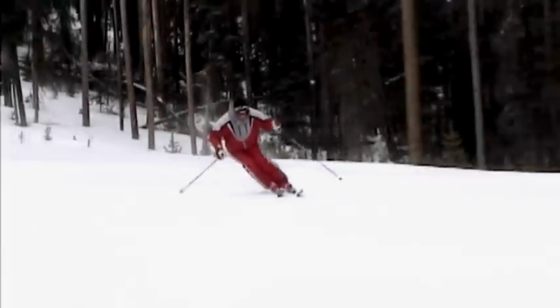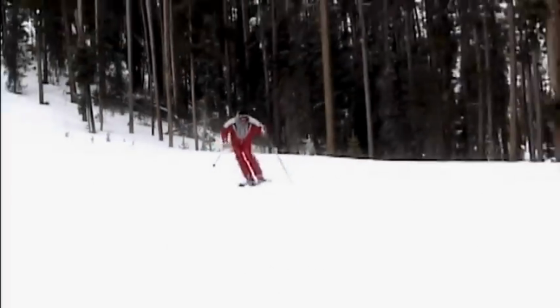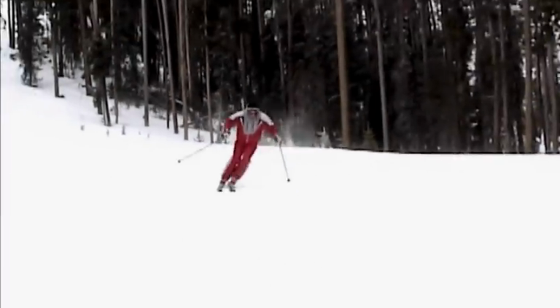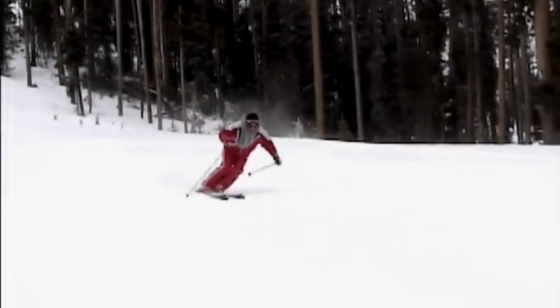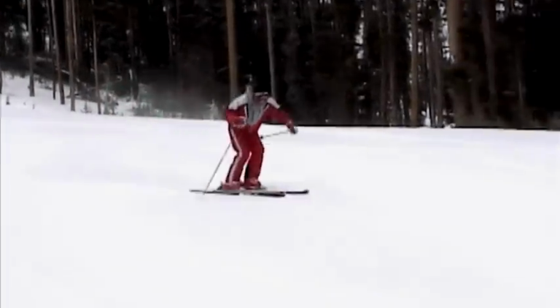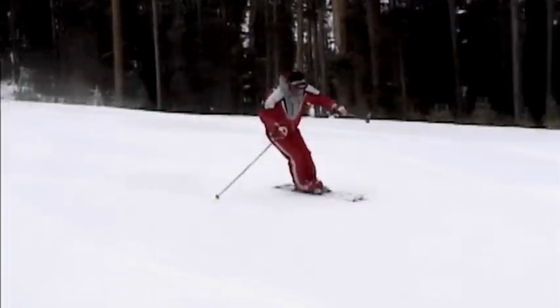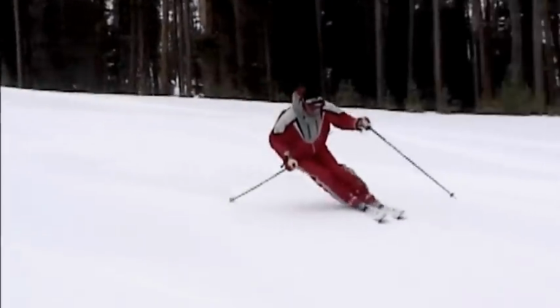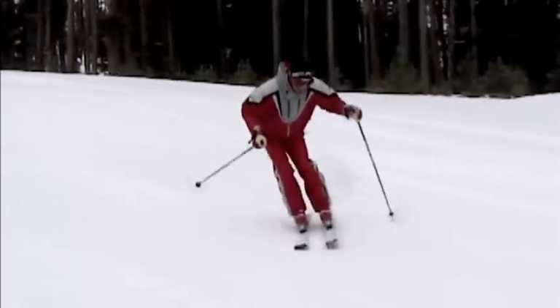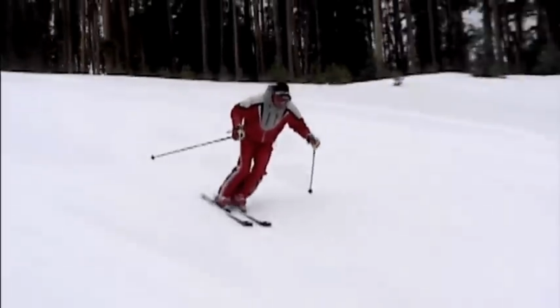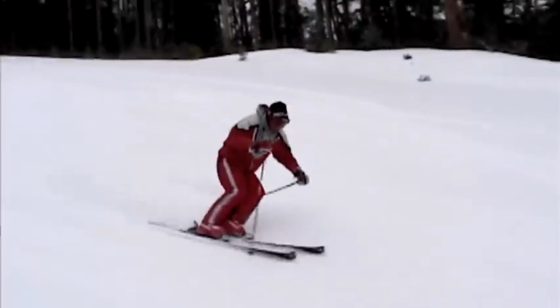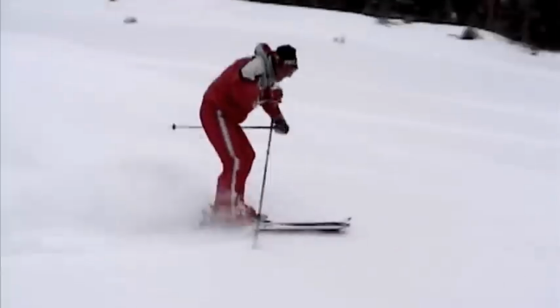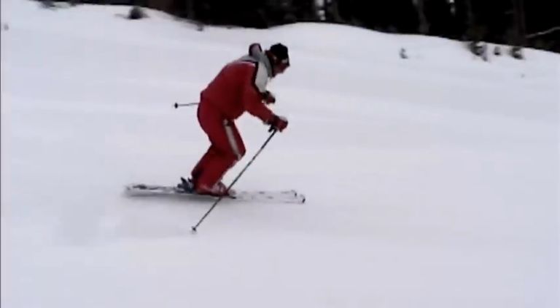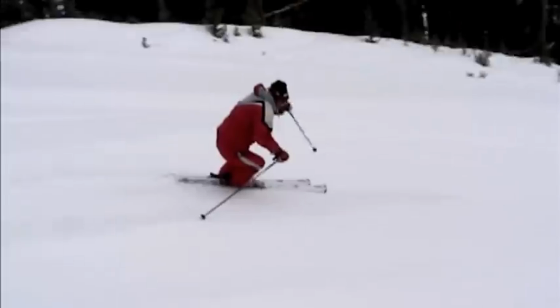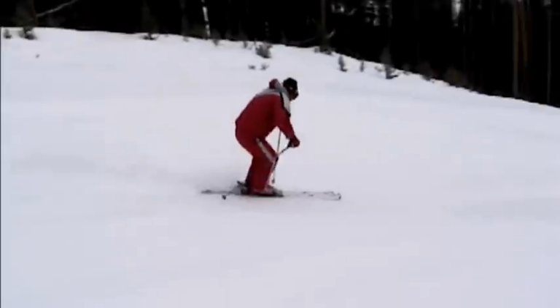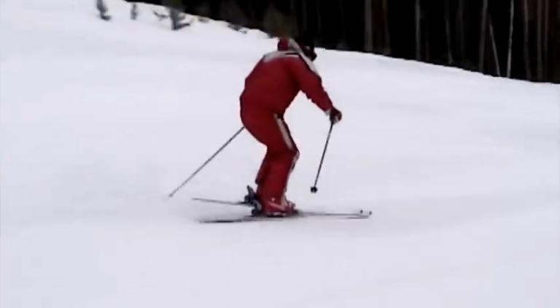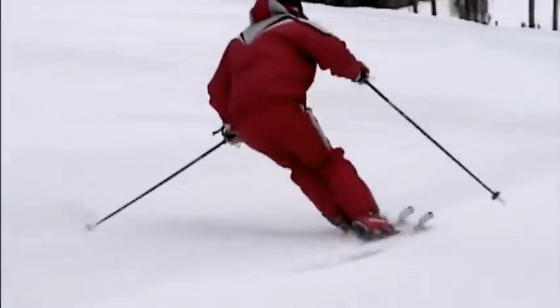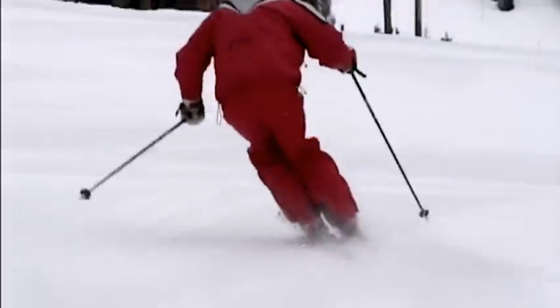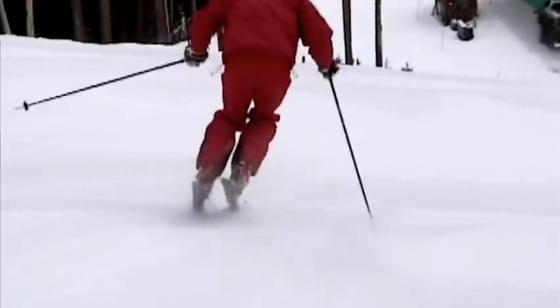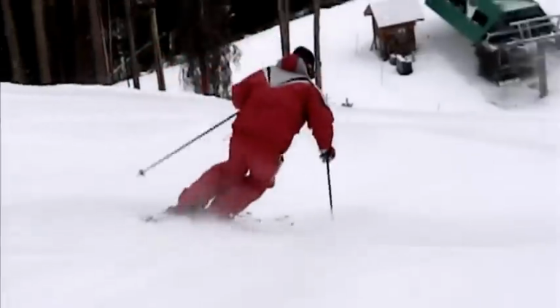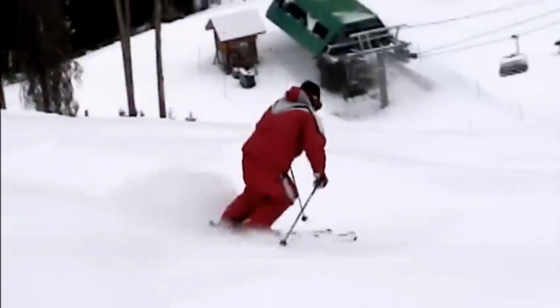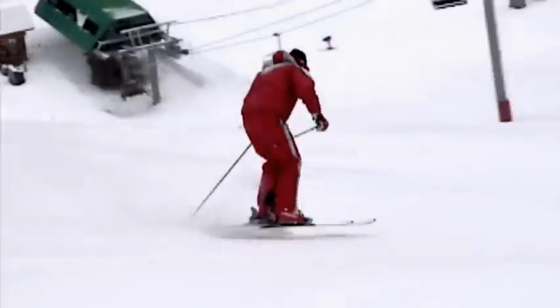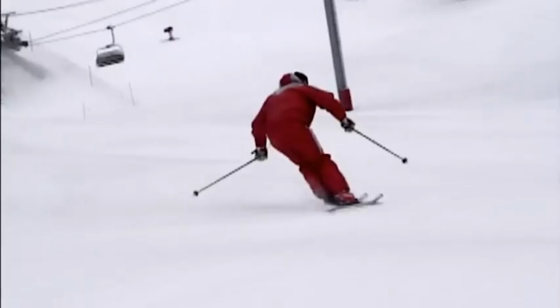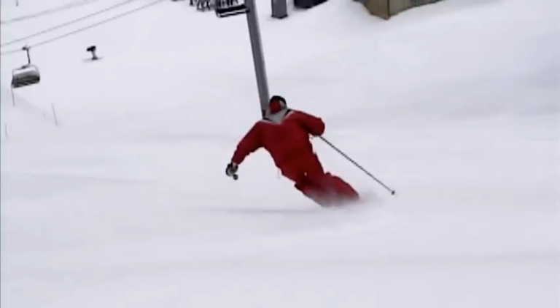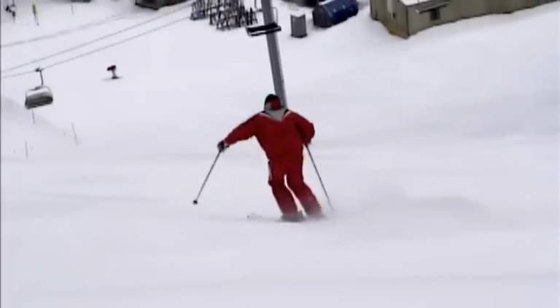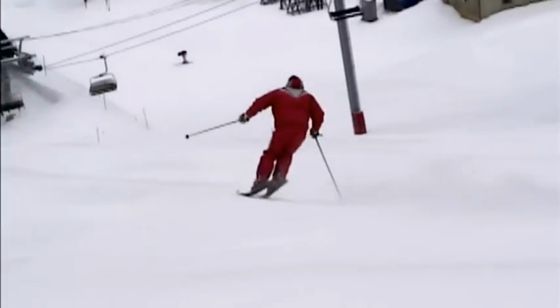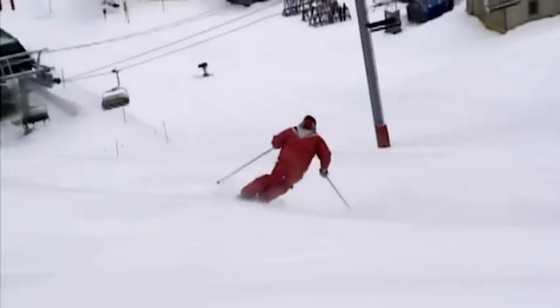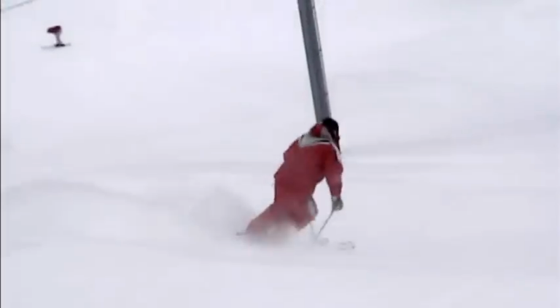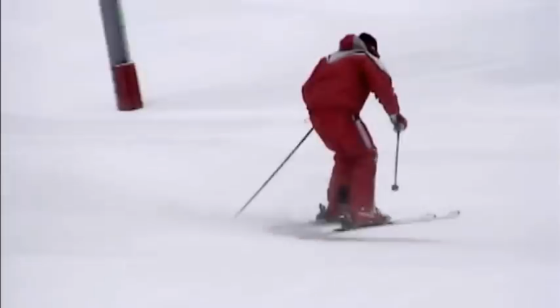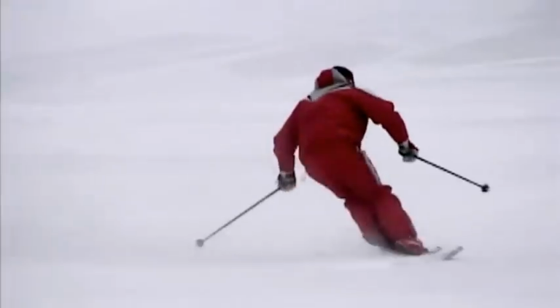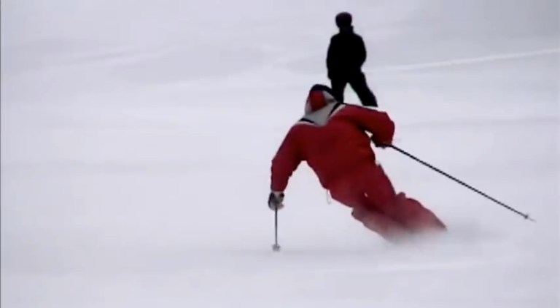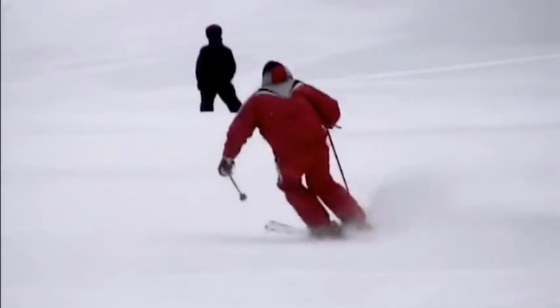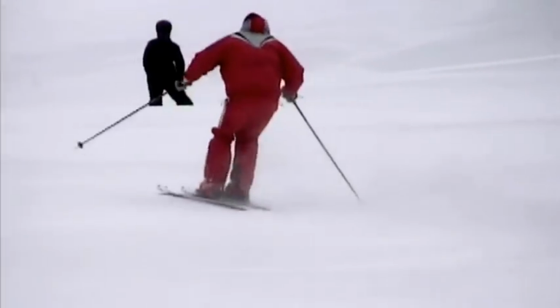Here I'm demonstrating what we call flappers, which is a quick pullback move of the feet to raise the tails off the snow to make sure you can pull your feet back to get forward.